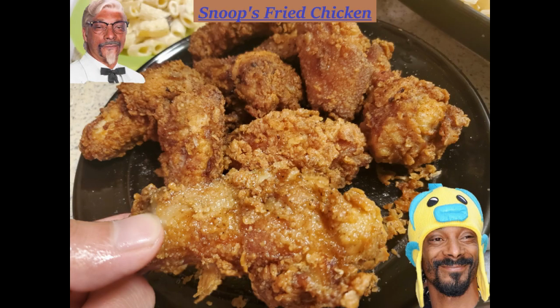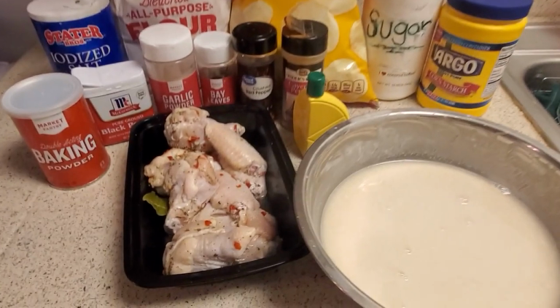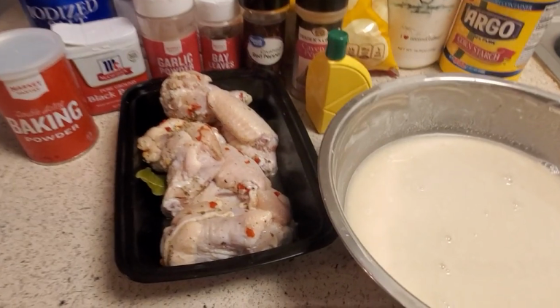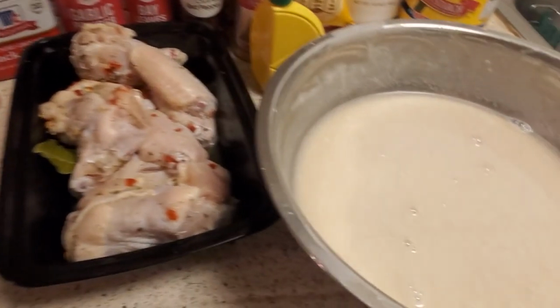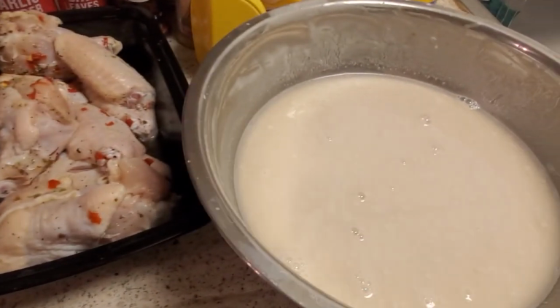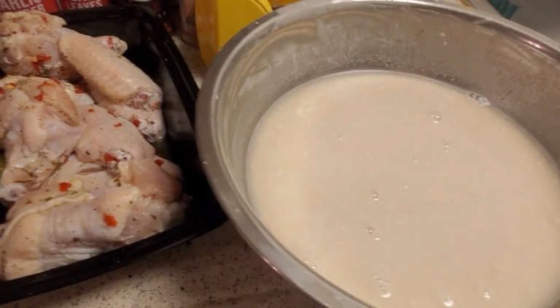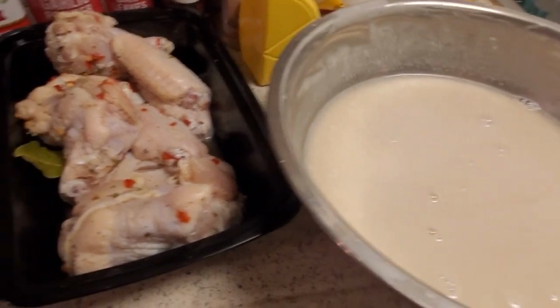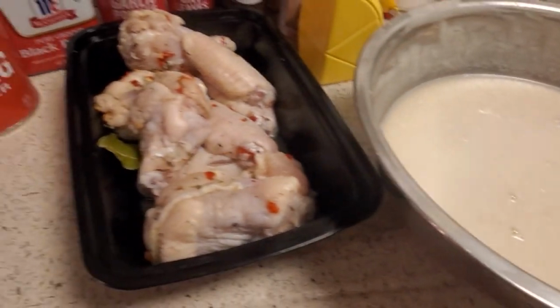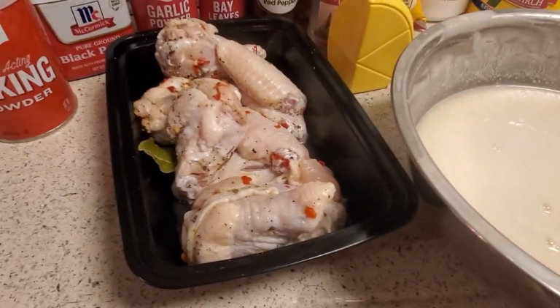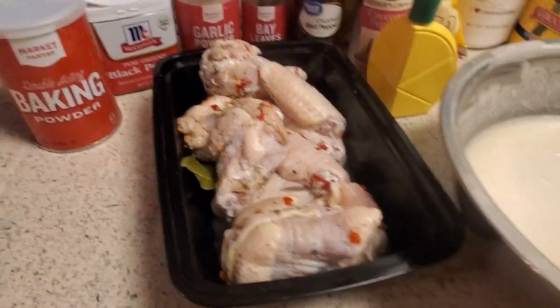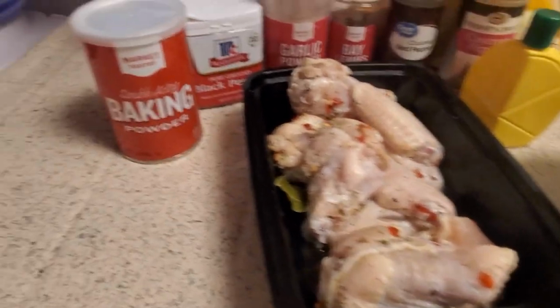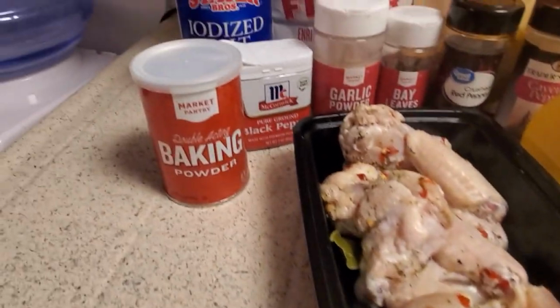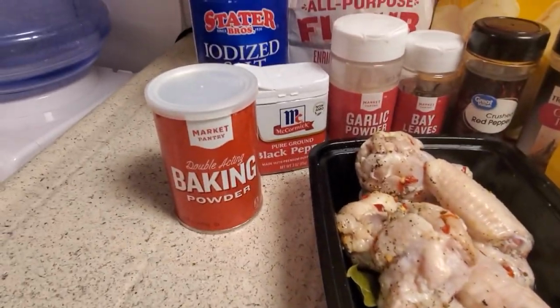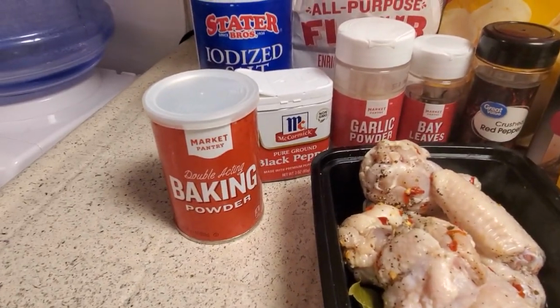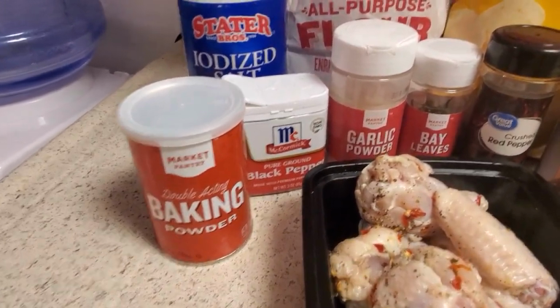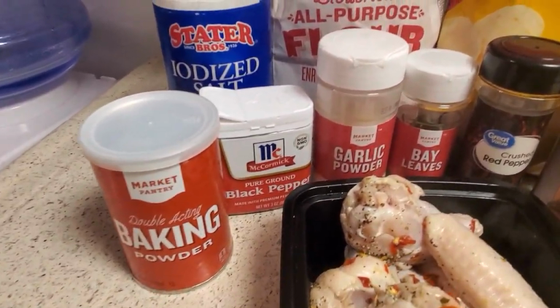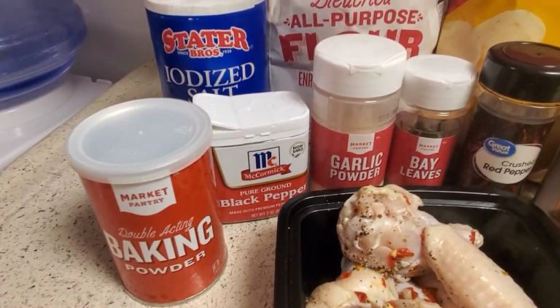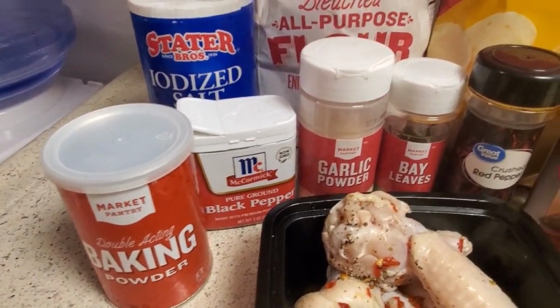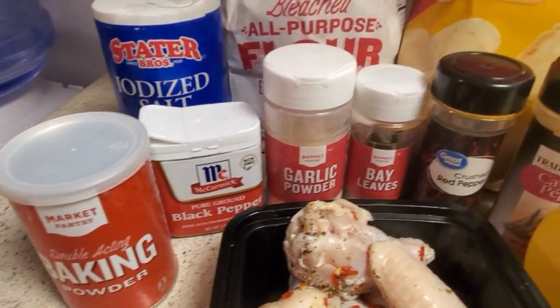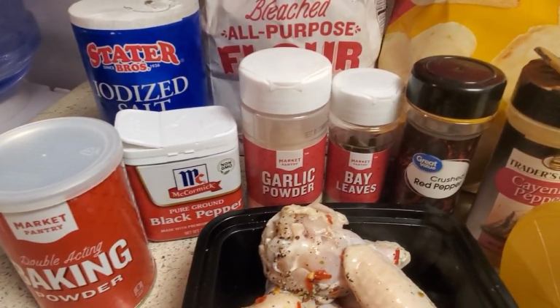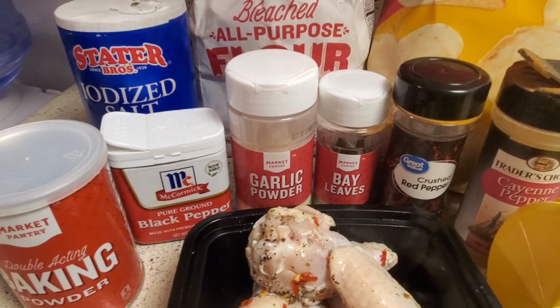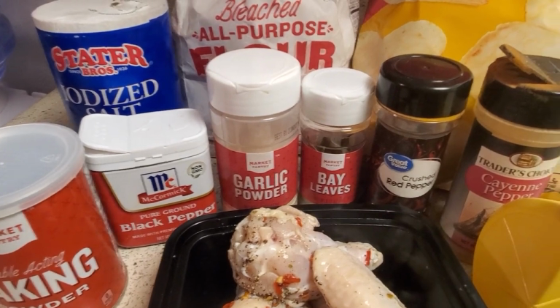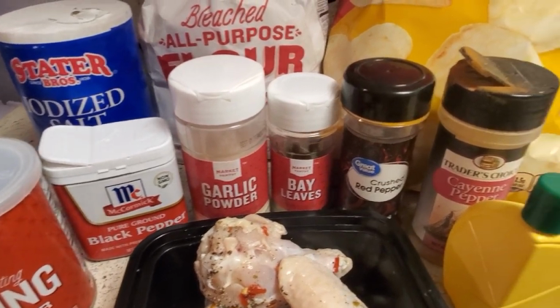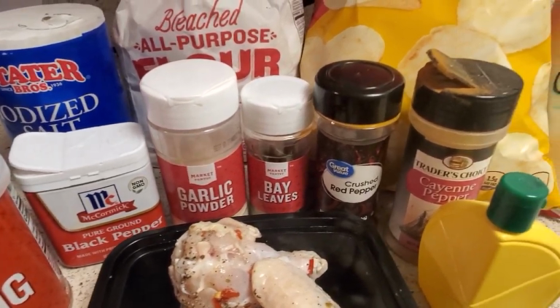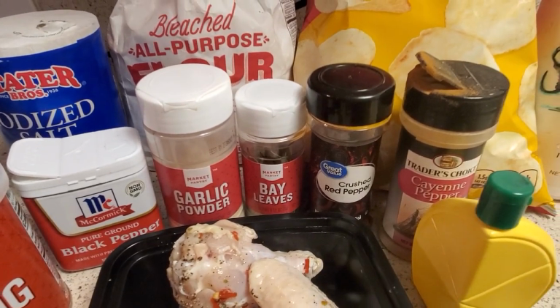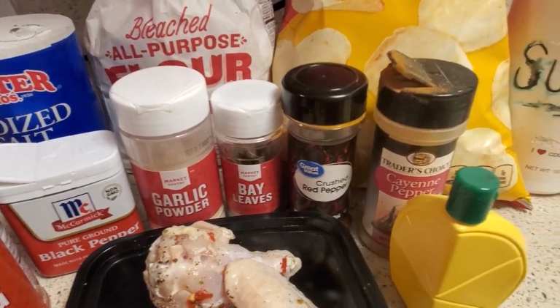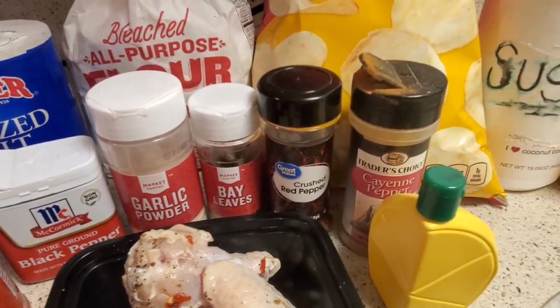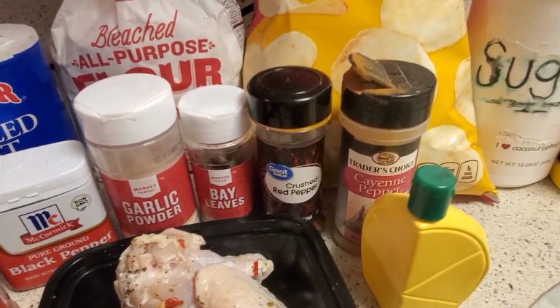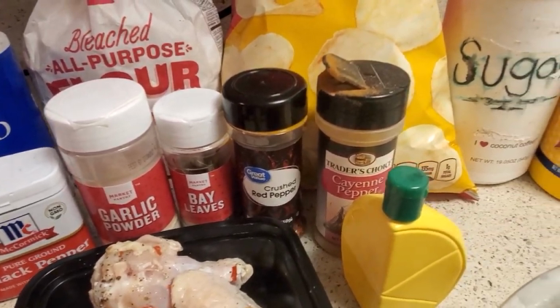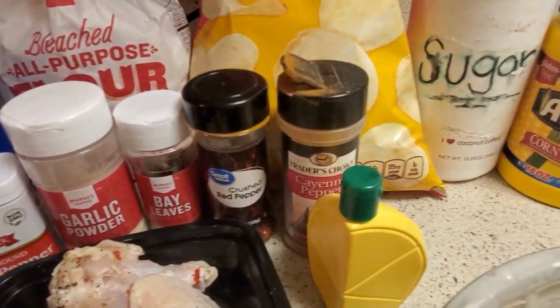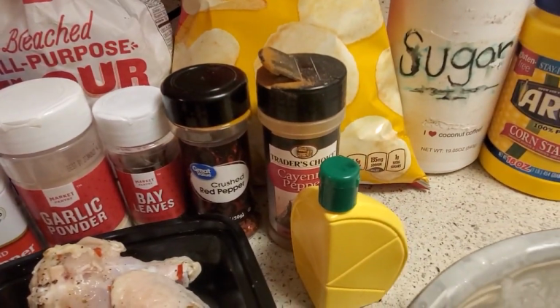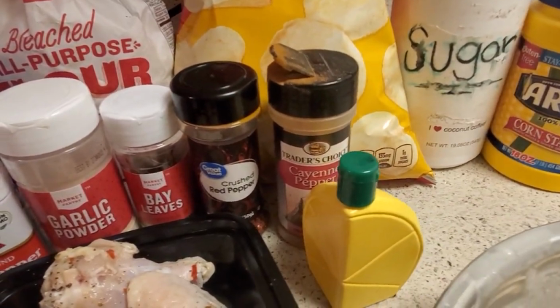What you'll need is some buttermilk, chicken, baking powder, black pepper, garlic powder, bay leaves, fresh red pepper, and cayenne pepper.